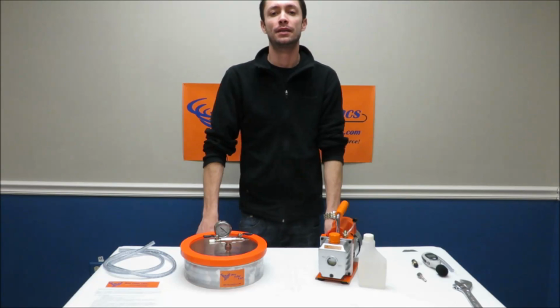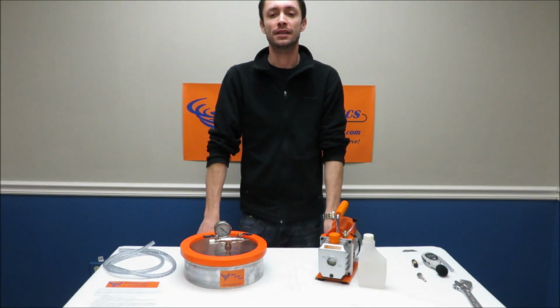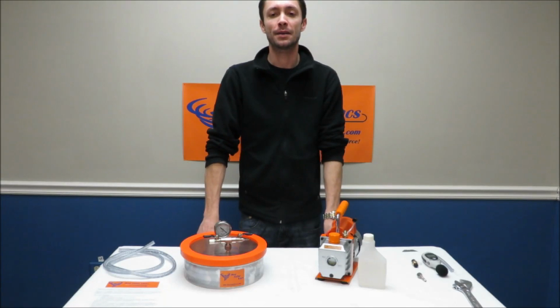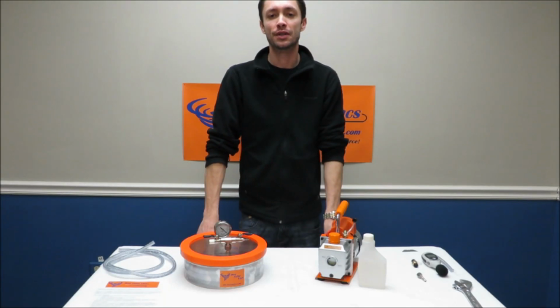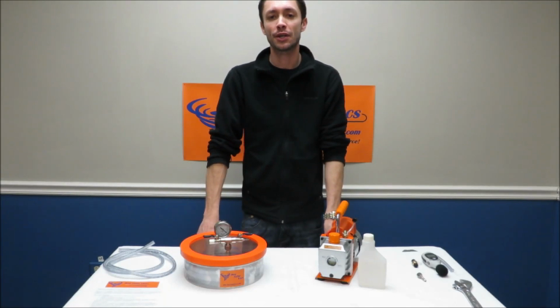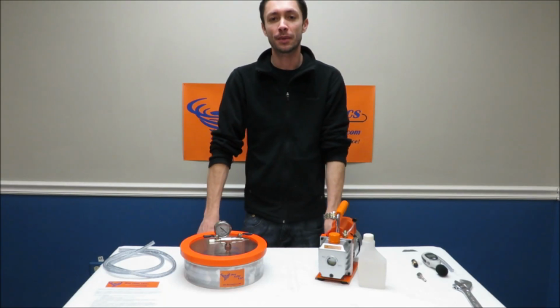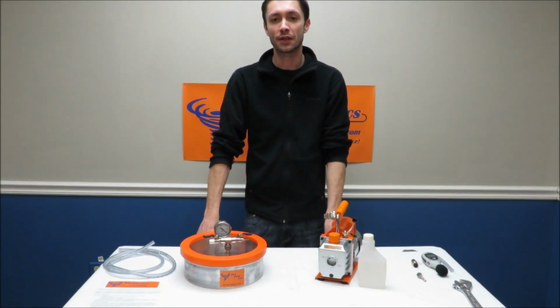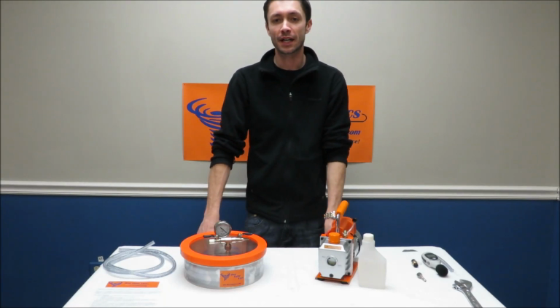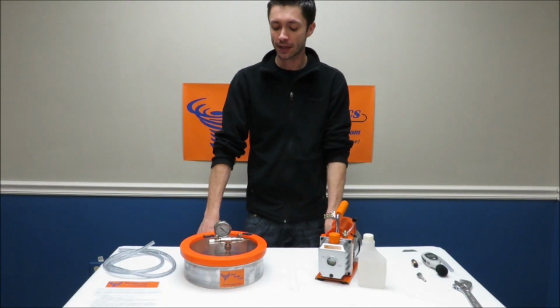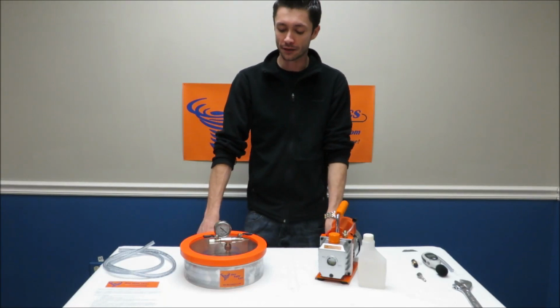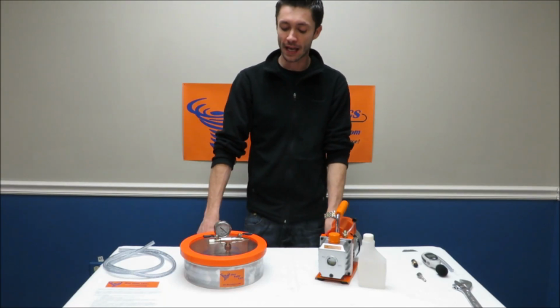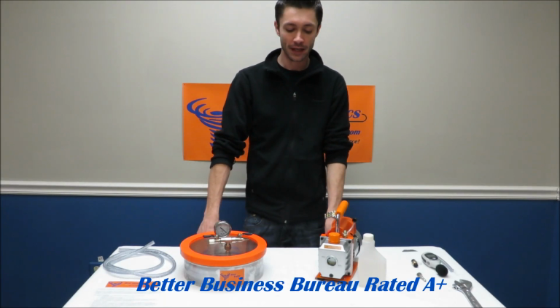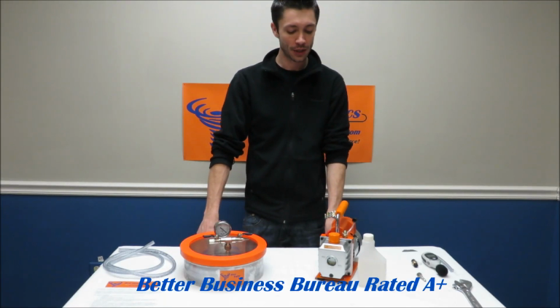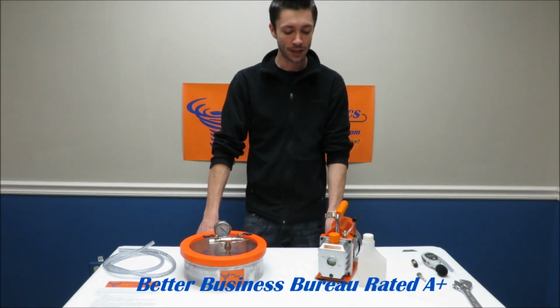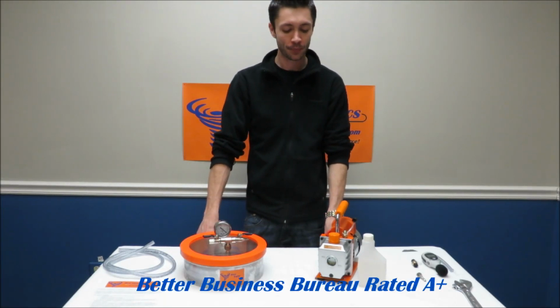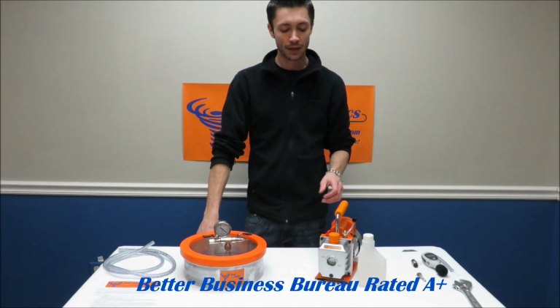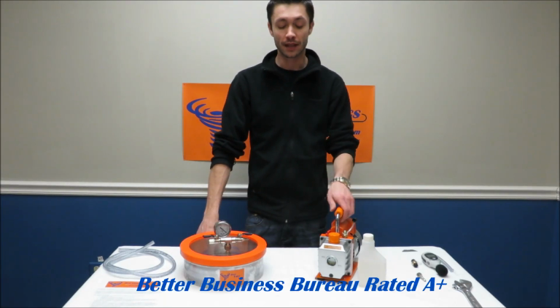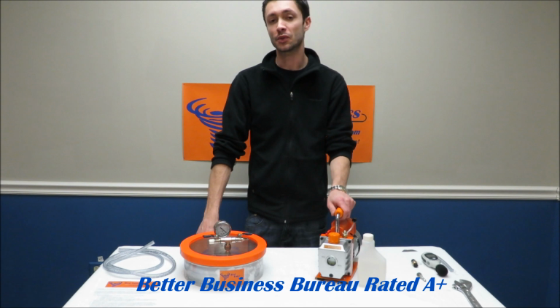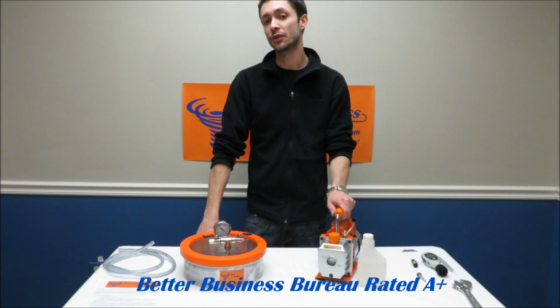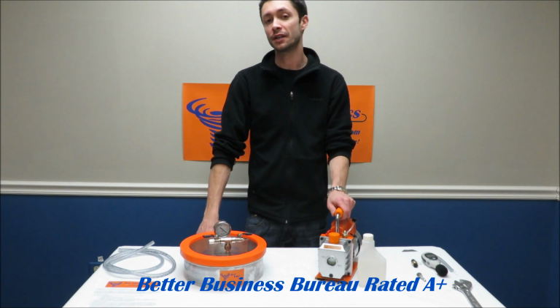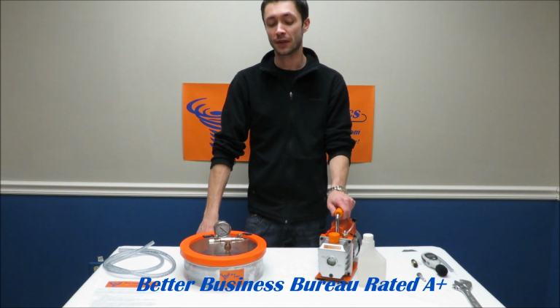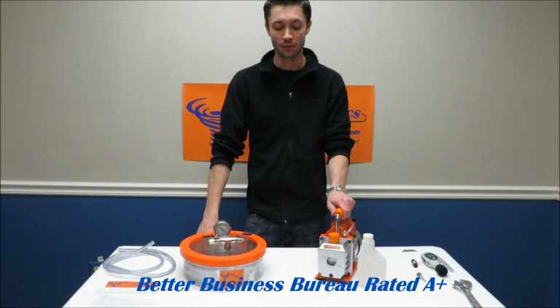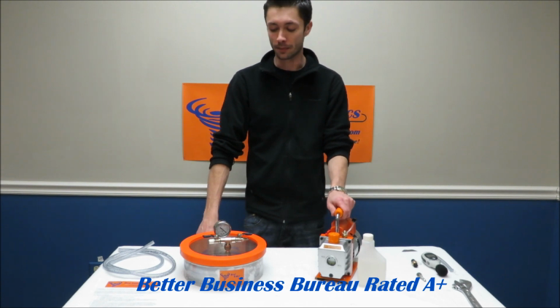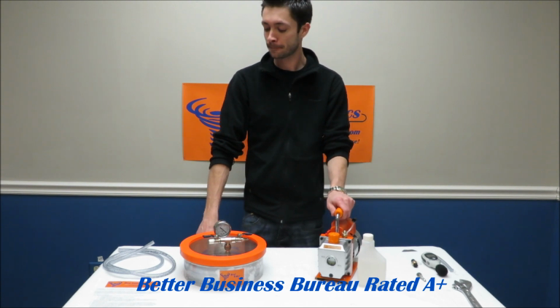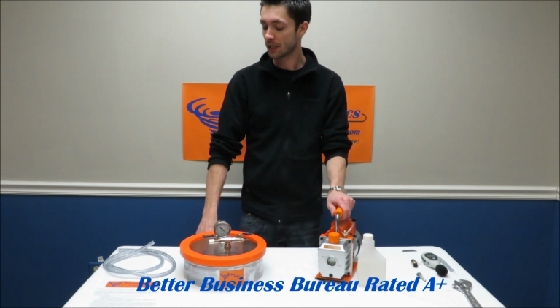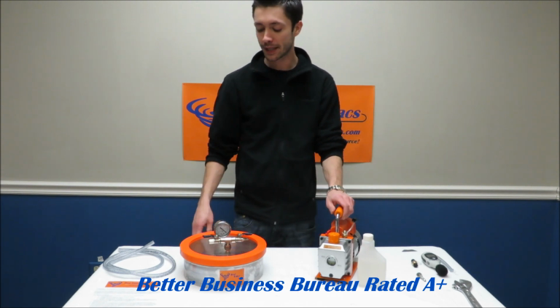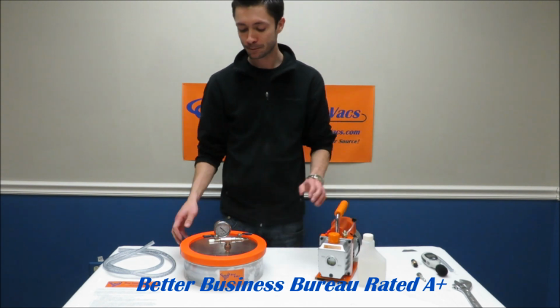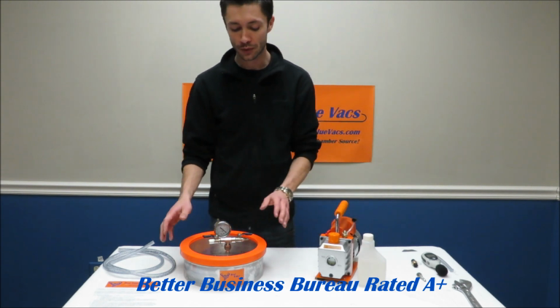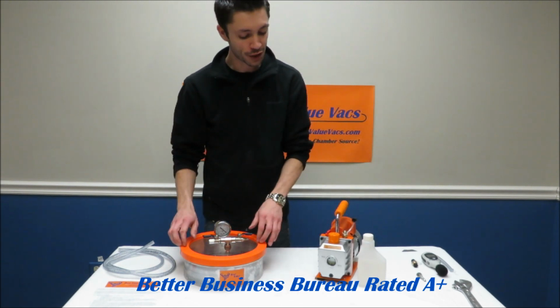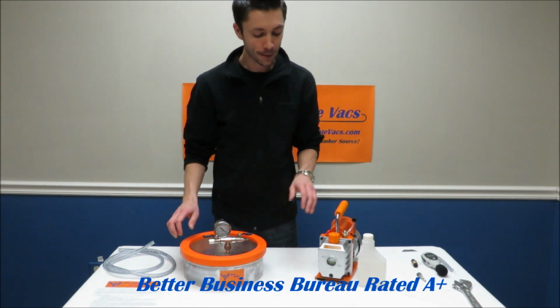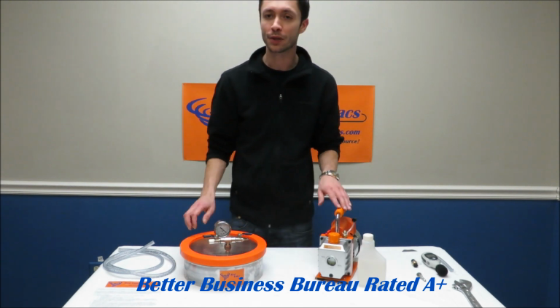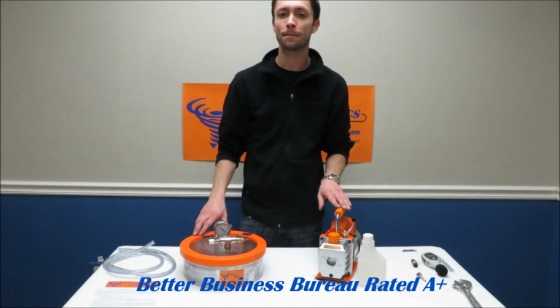This is a demonstration video of the Best Value Vacs 1 Gallon Flat Vacuum Chamber Kit that comes with a 3 CFM vacuum pump. In your kit you're going to receive your chamber and your pump.